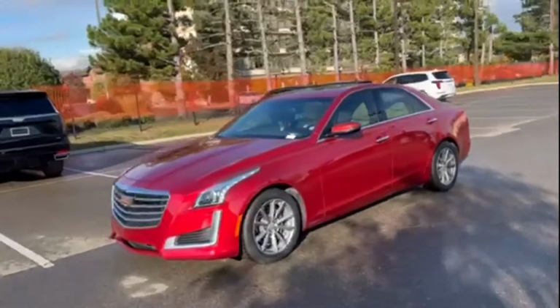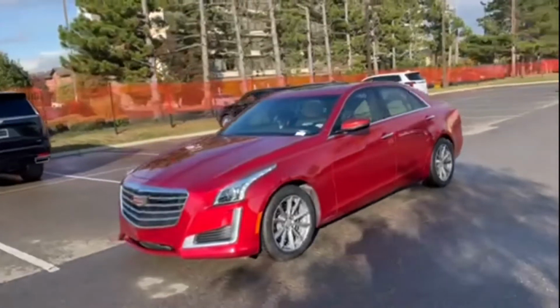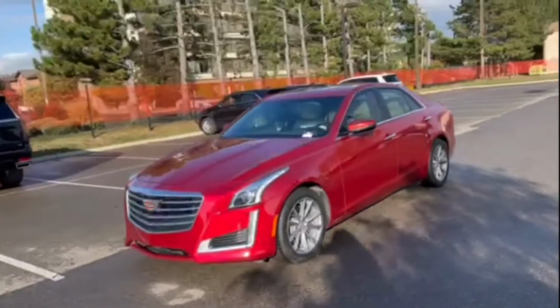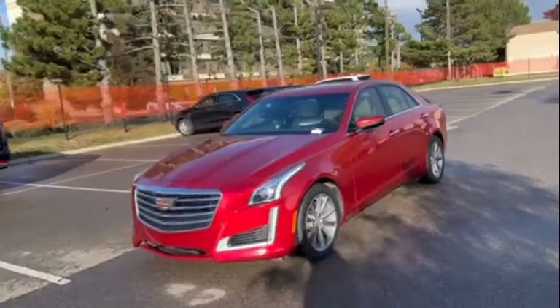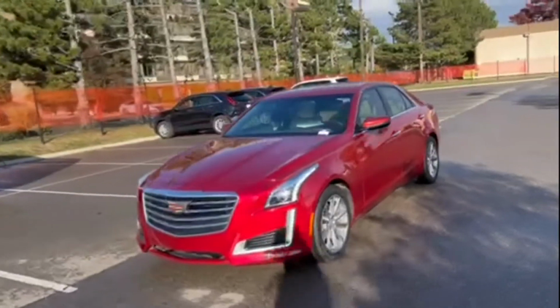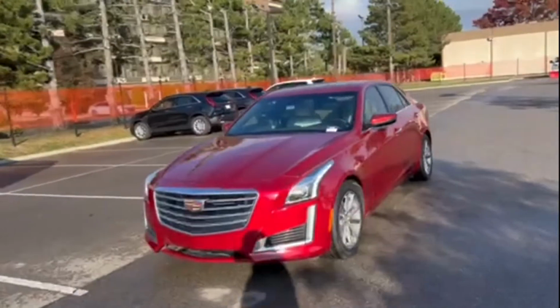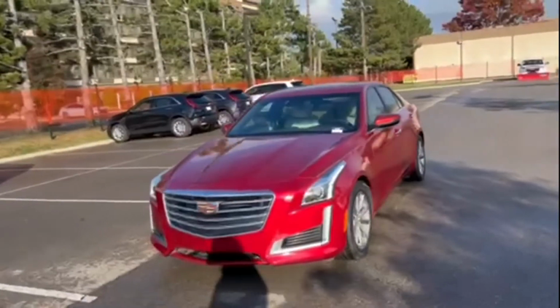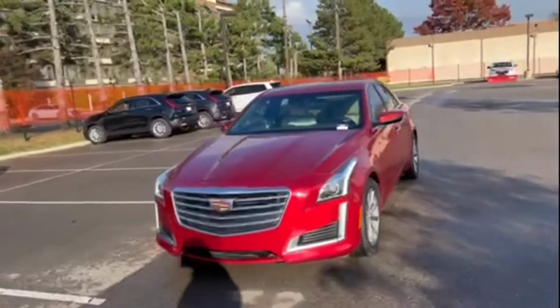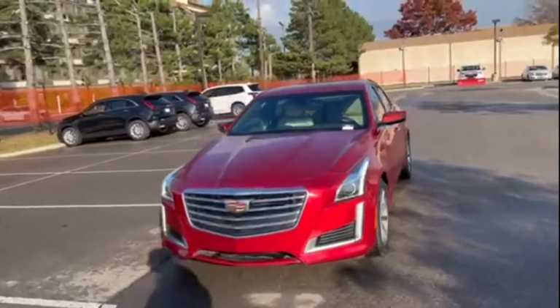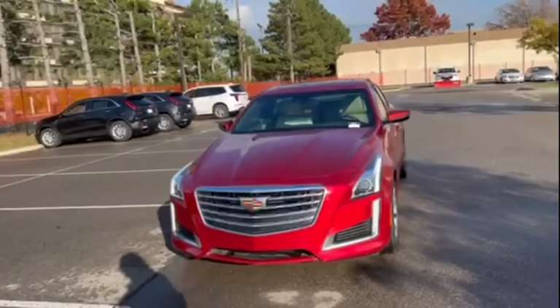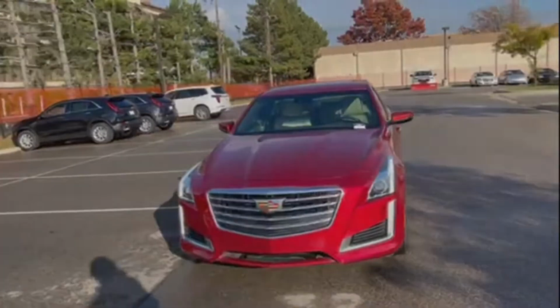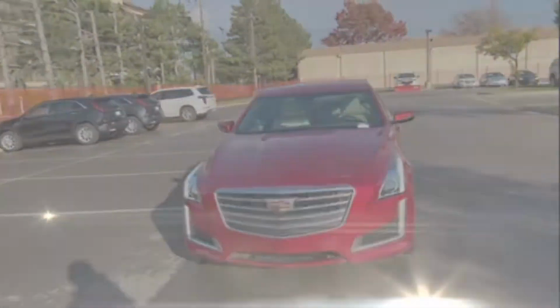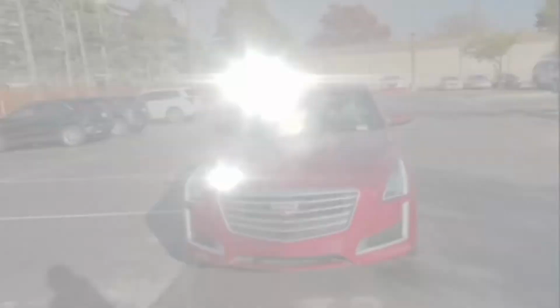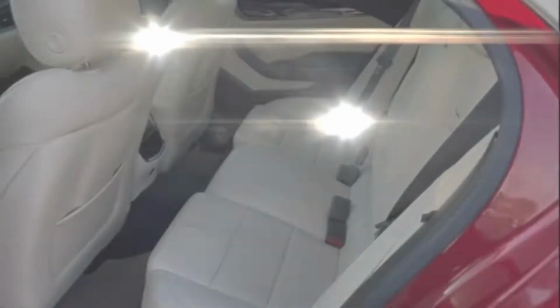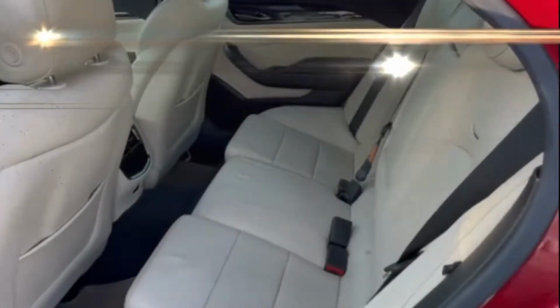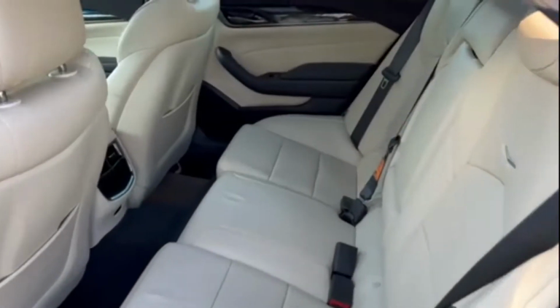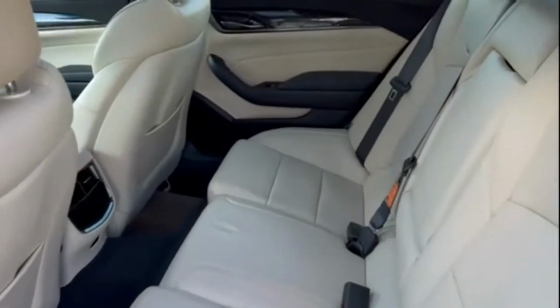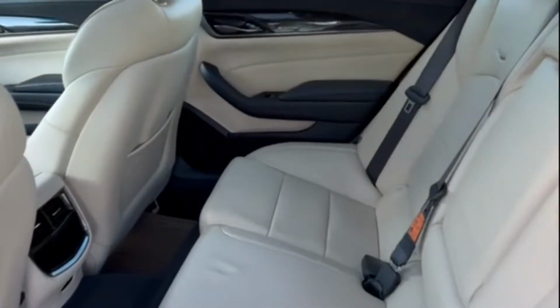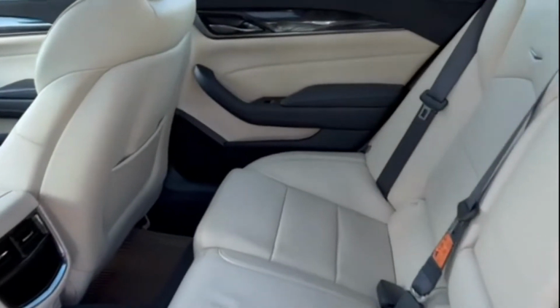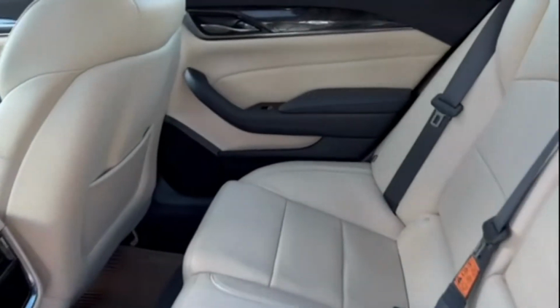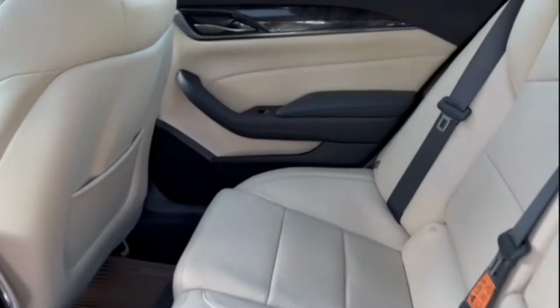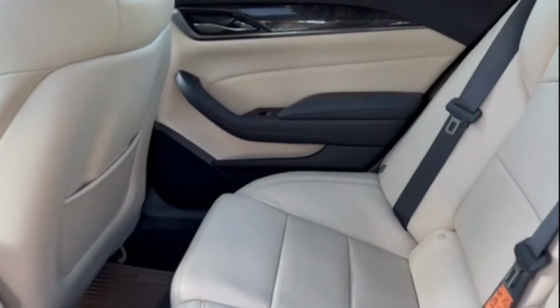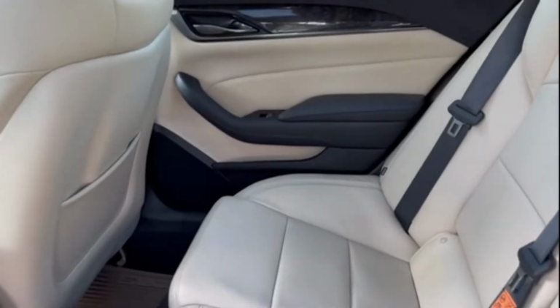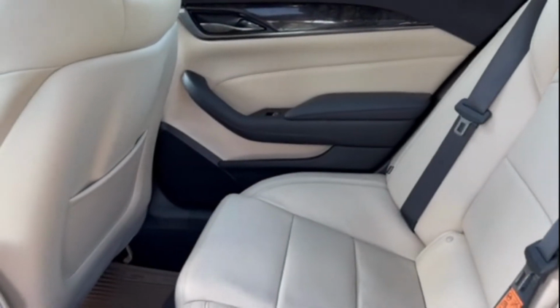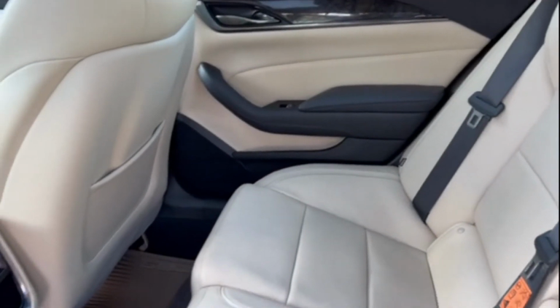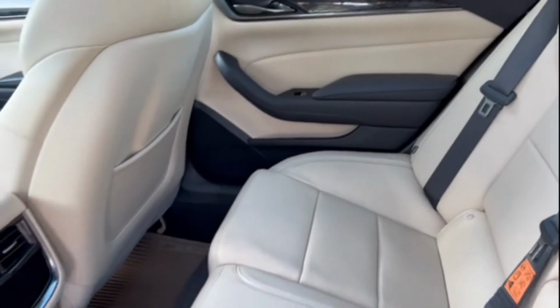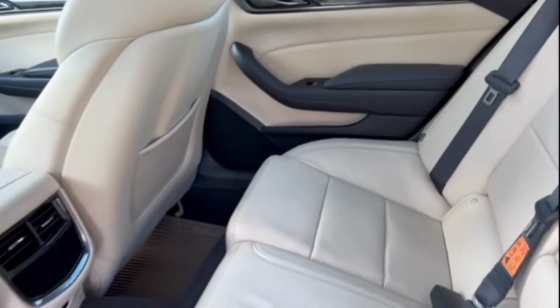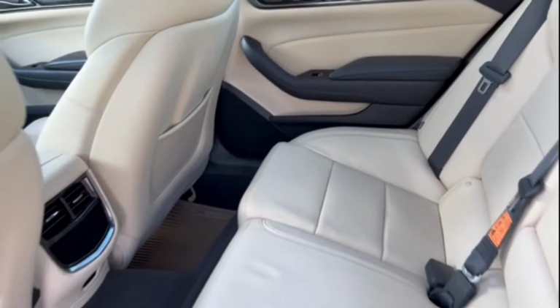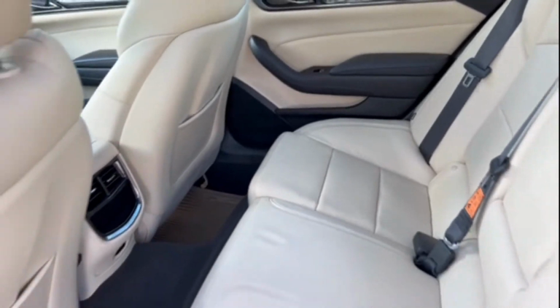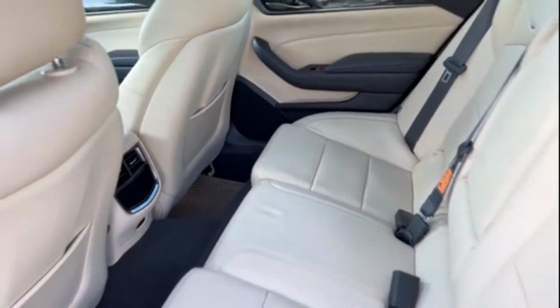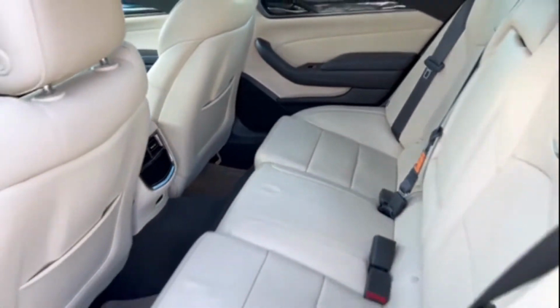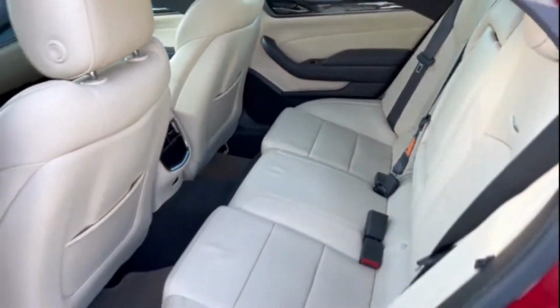Wi-fi hotspot, satellite radio, navigation, premium sound system, multi-zone air conditioning, and blind spot monitor.